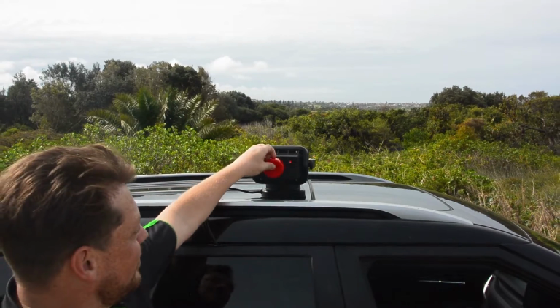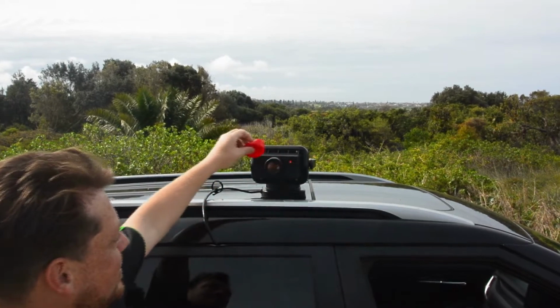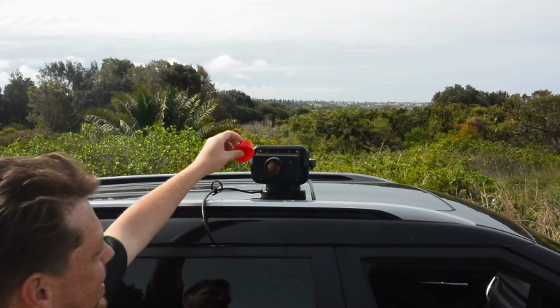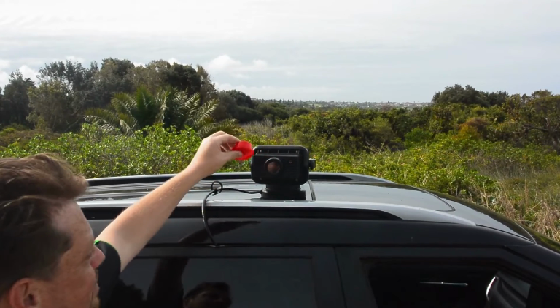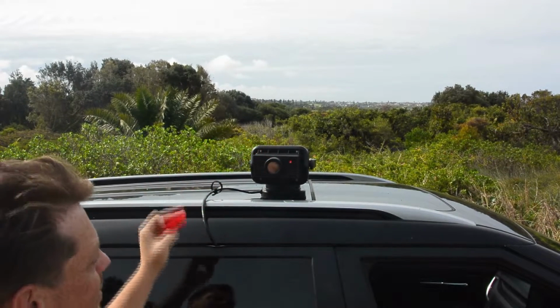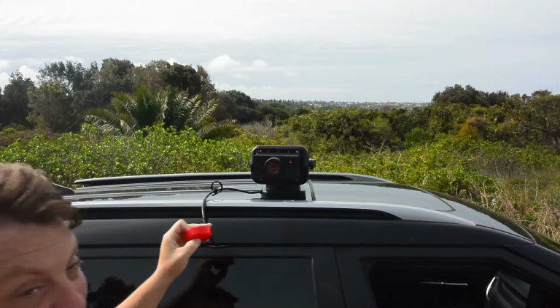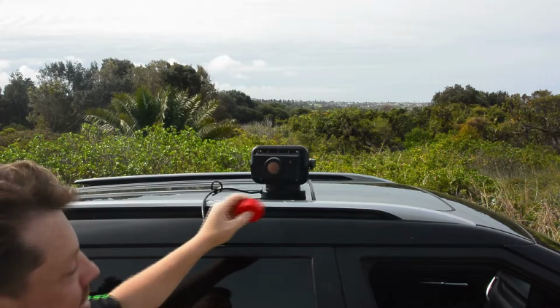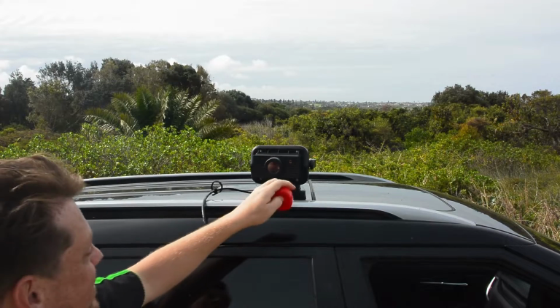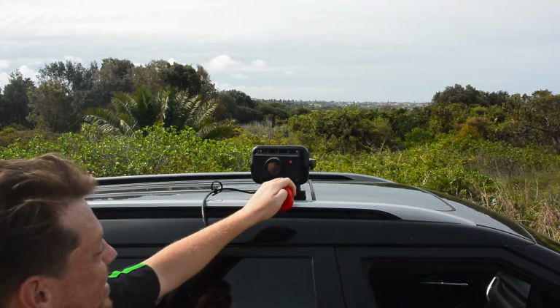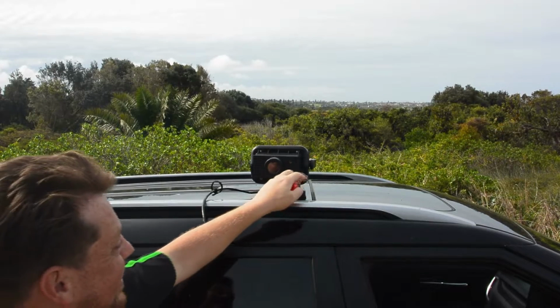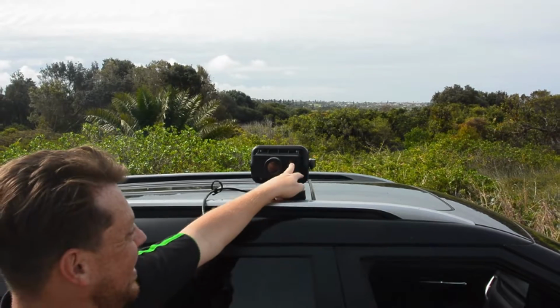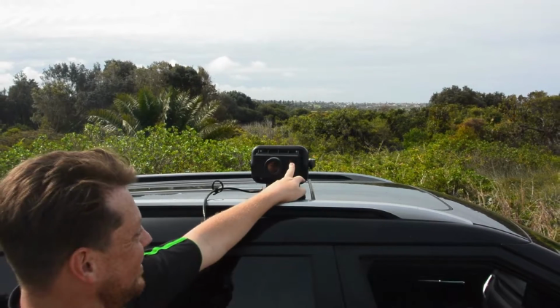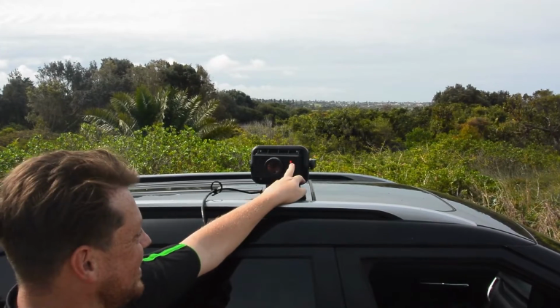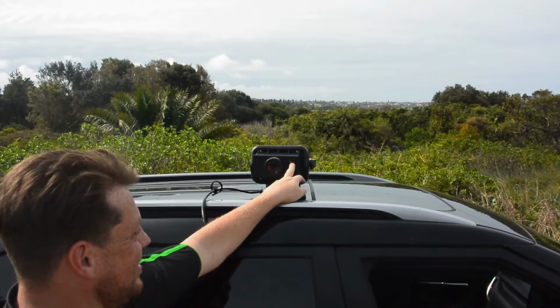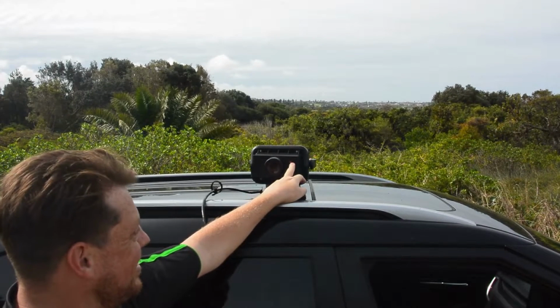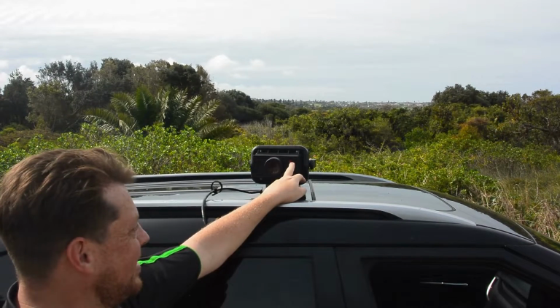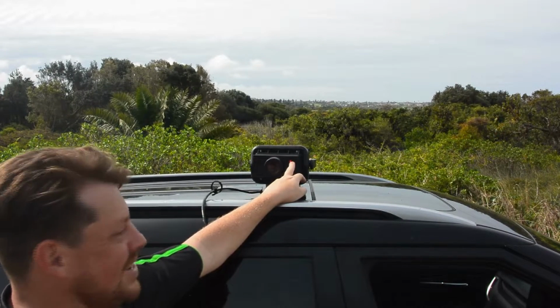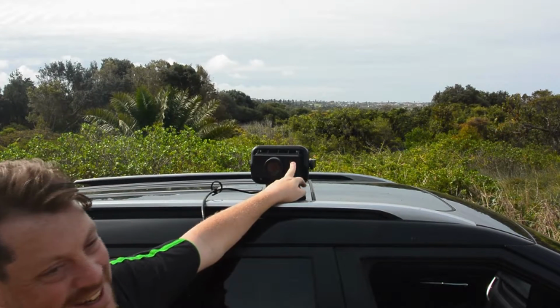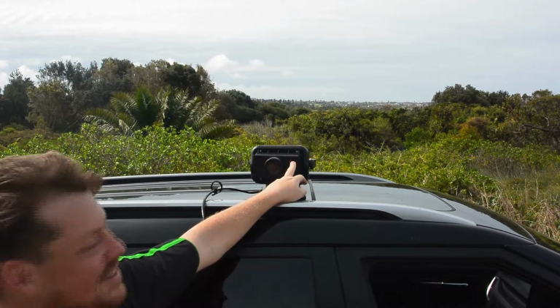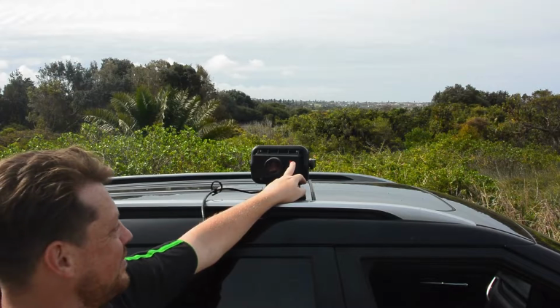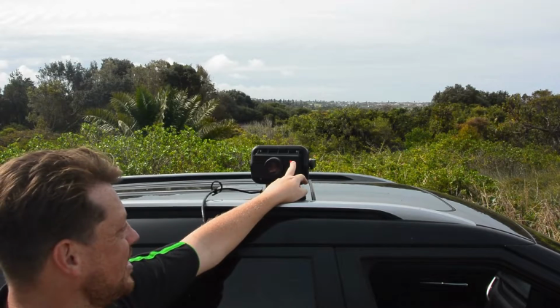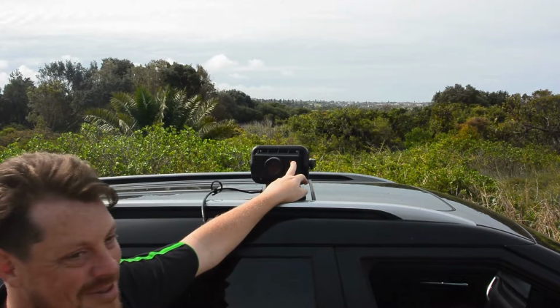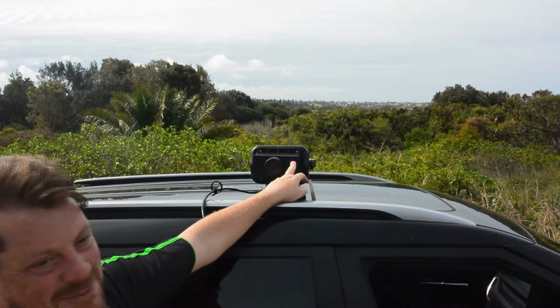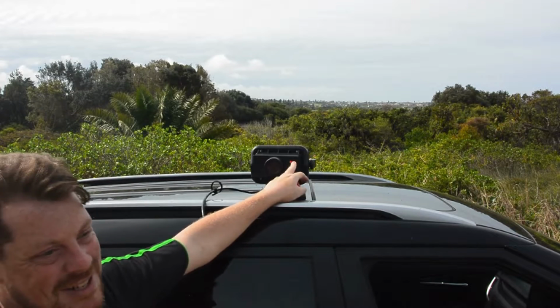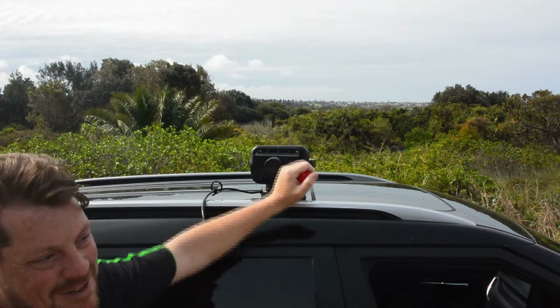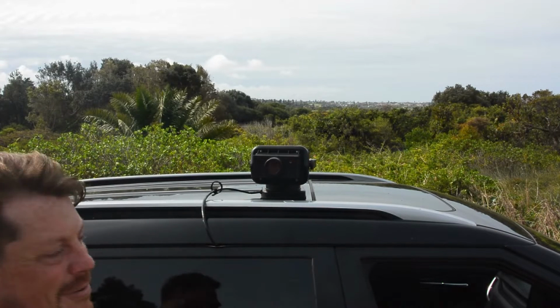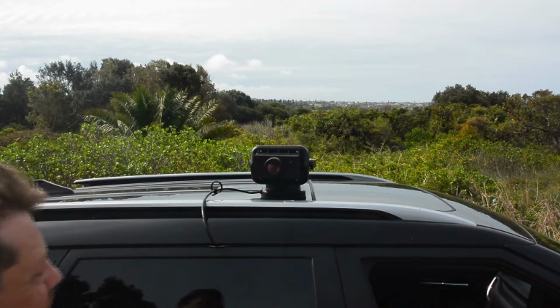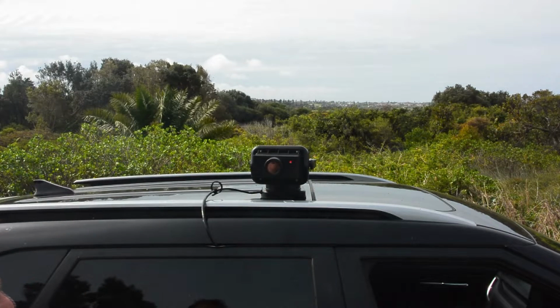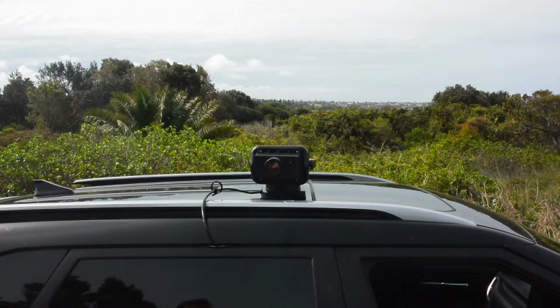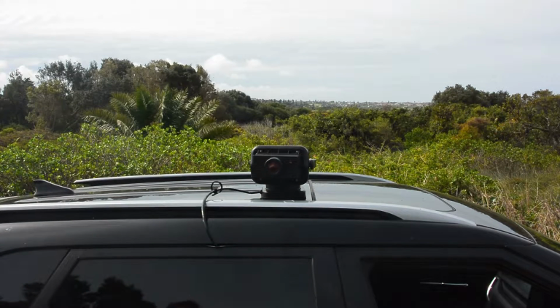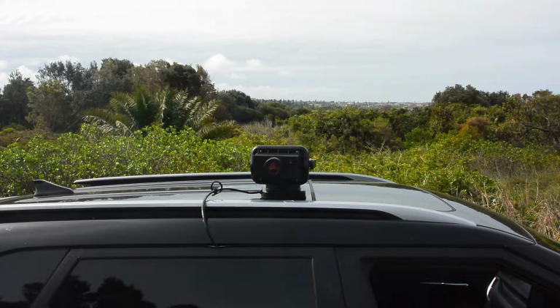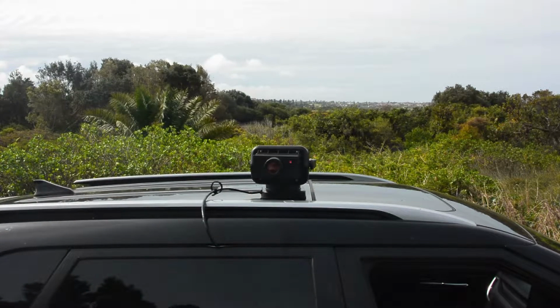Take your lens cap off — this is going to help you see better. You'll see the little red light on the side; it's flashing at the moment, which means it's waiting for a Wi-Fi connection. Let's get that hooked up.